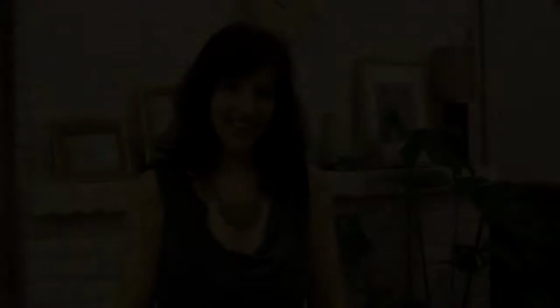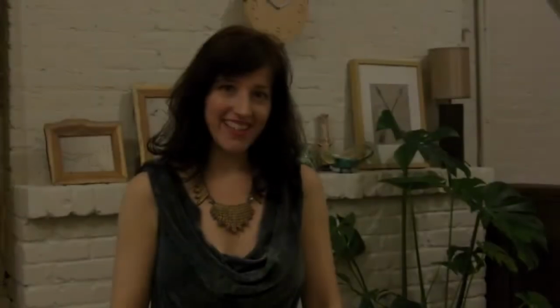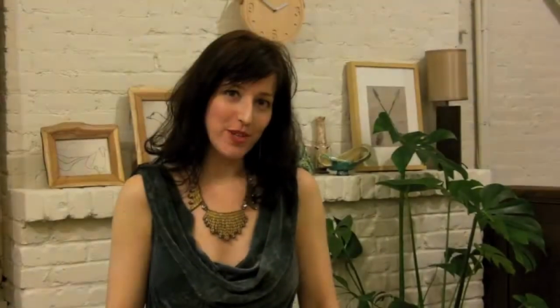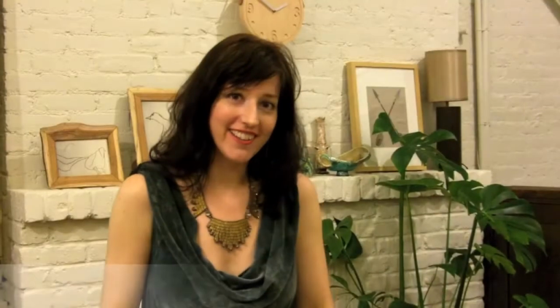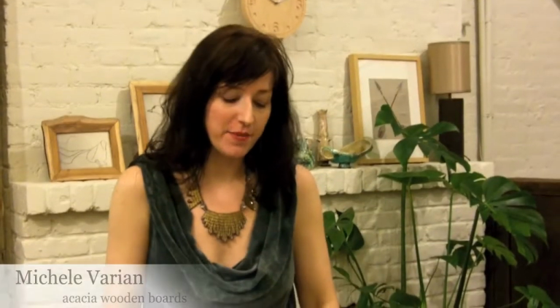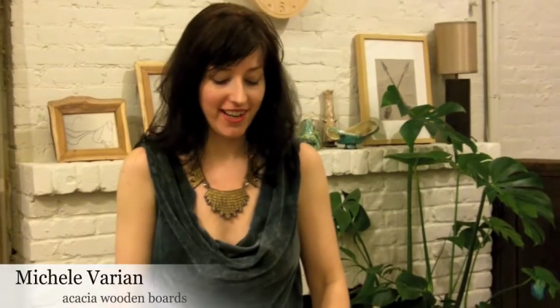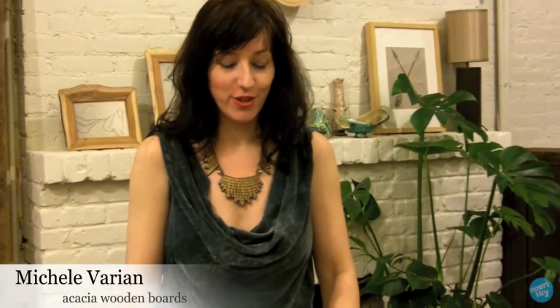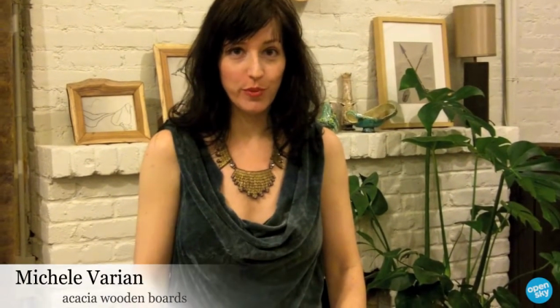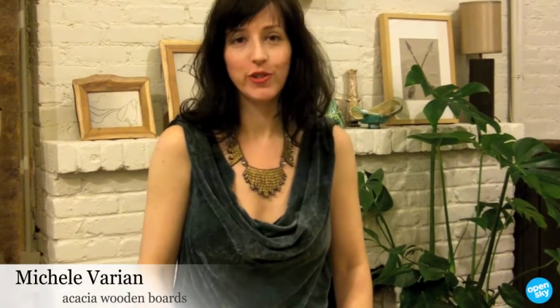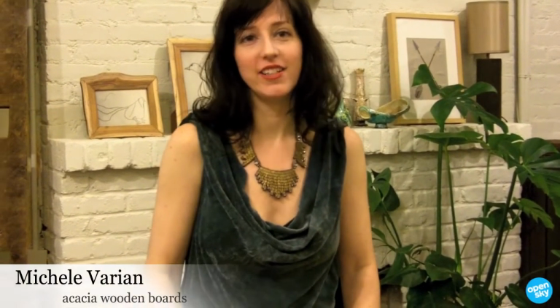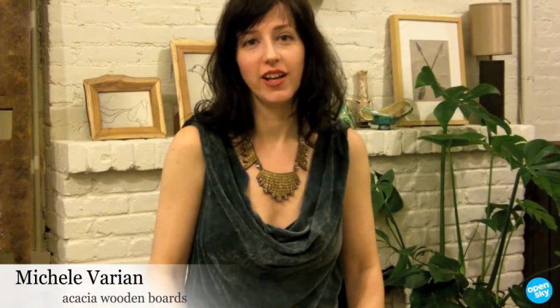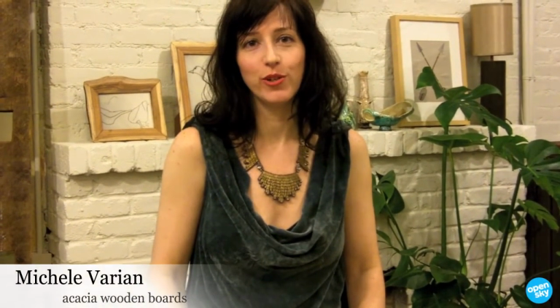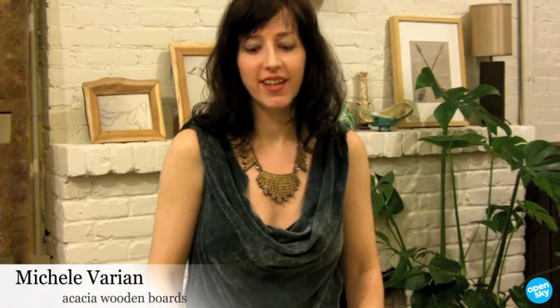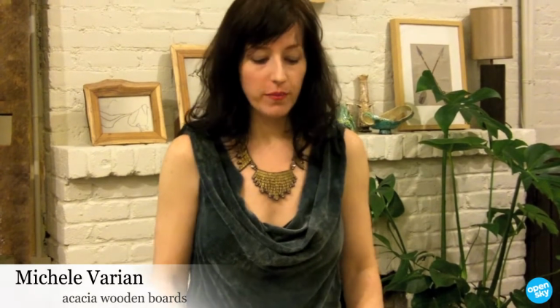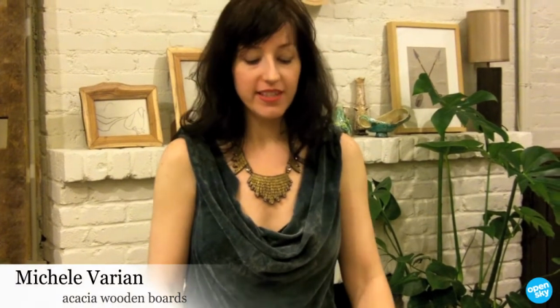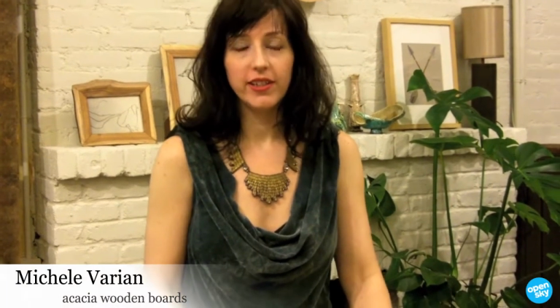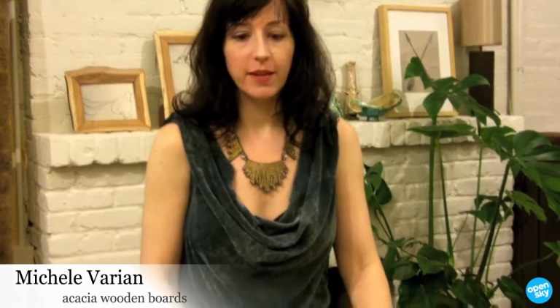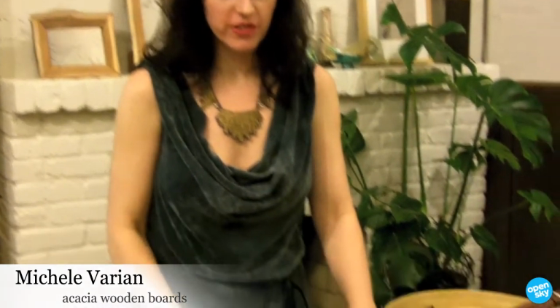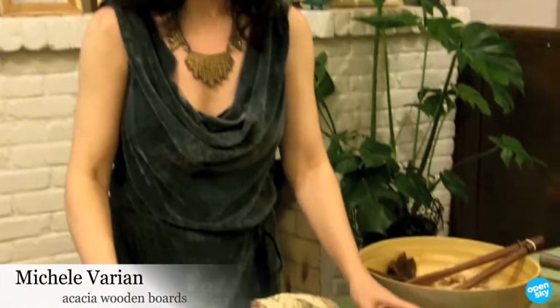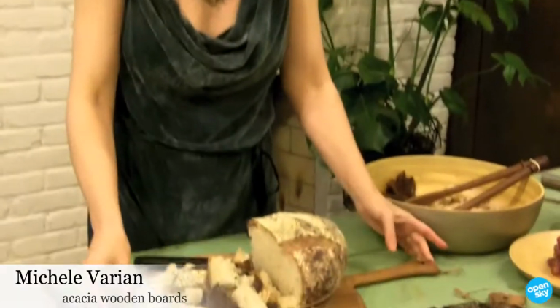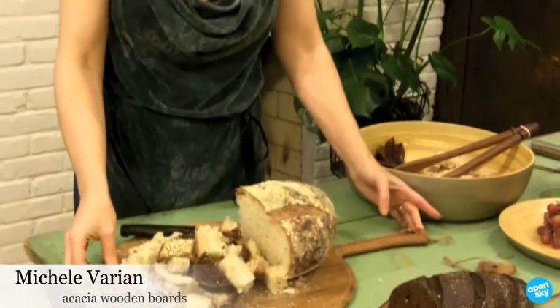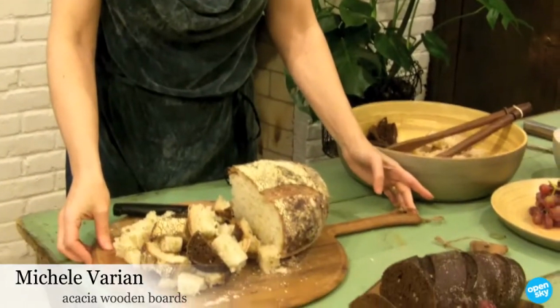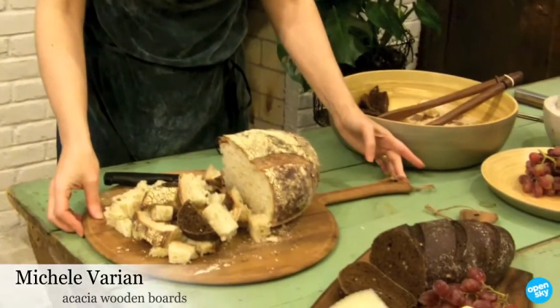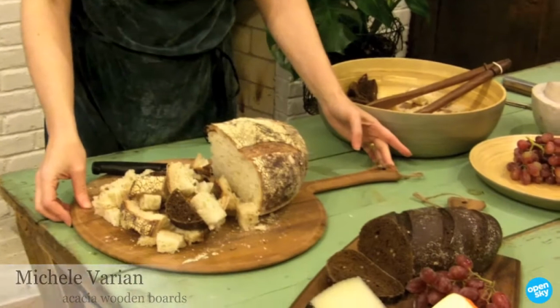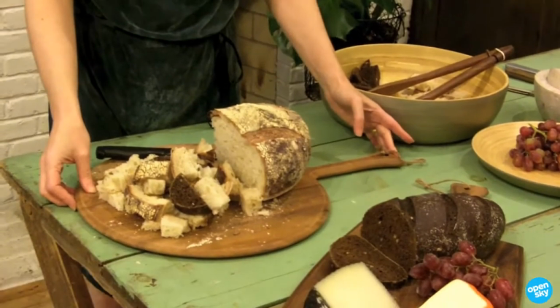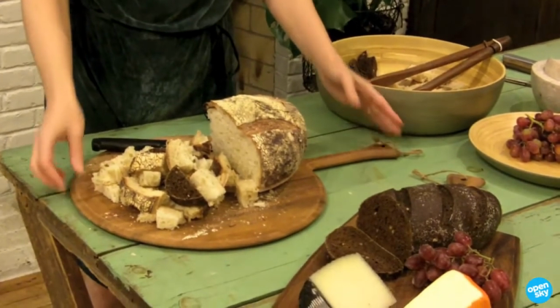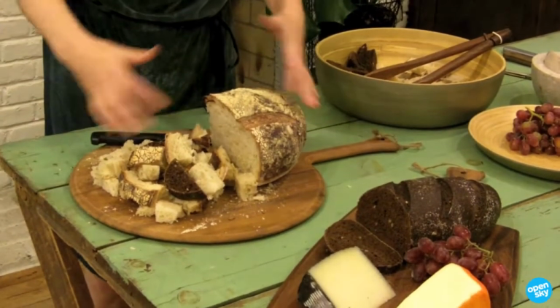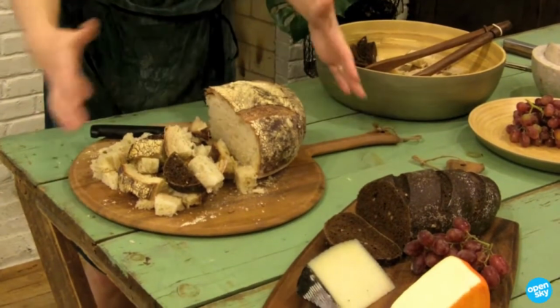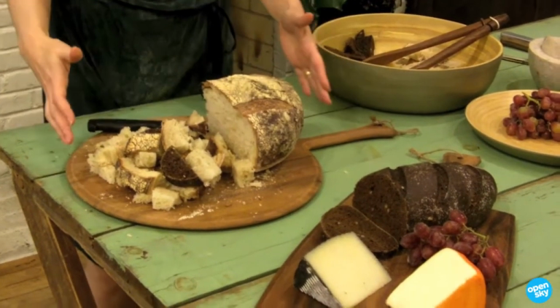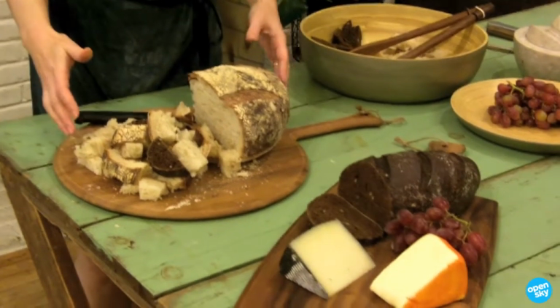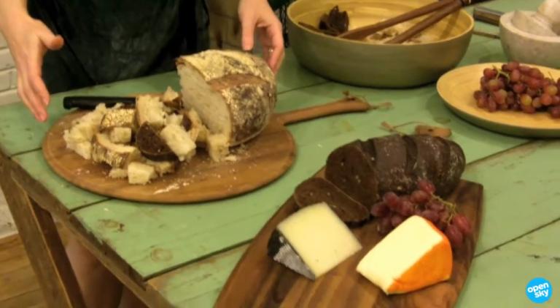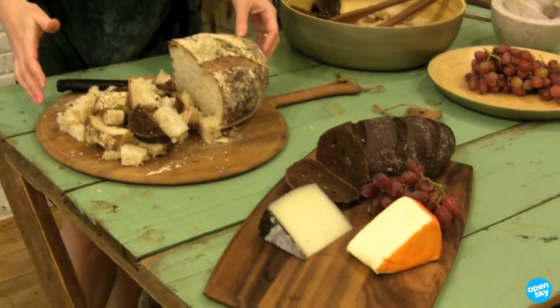Hi, I'm Michelle, and I am here today to show you these beautiful acacia wood cutting boards. What makes these really exceptional is that they're very oversized, which you can't tell from a photograph. You really have to see them in context with a lot of food on them.